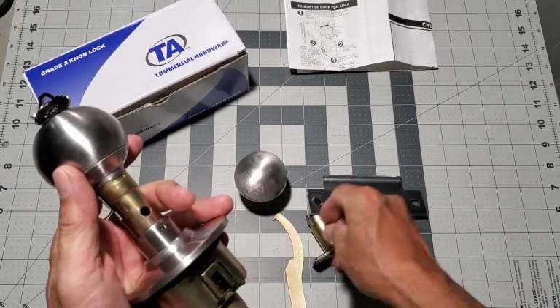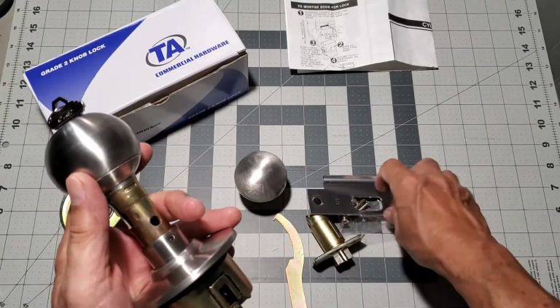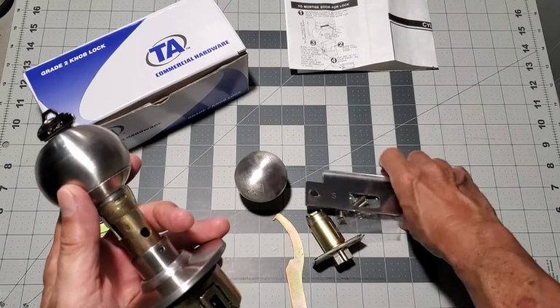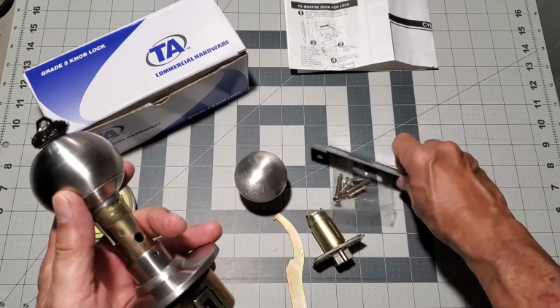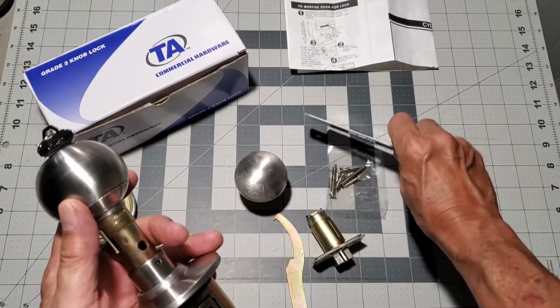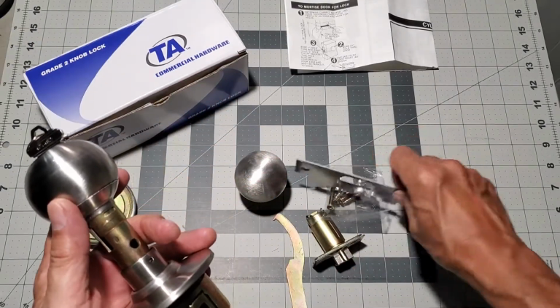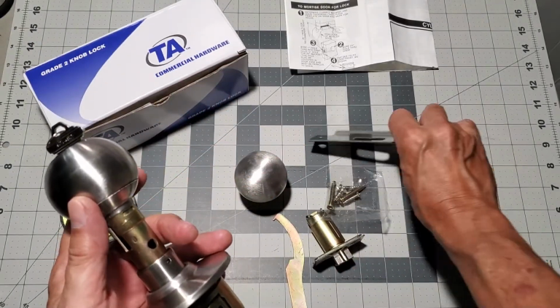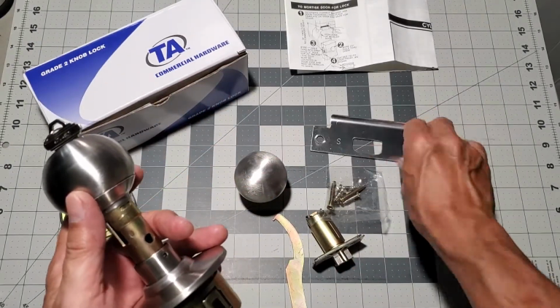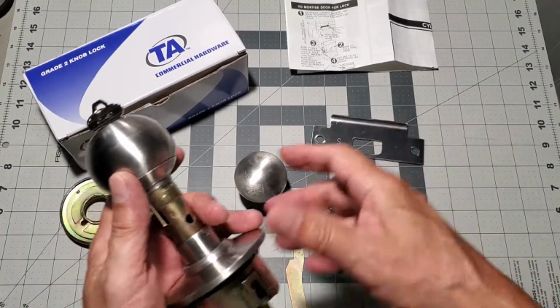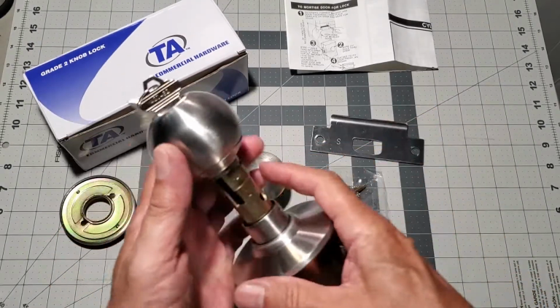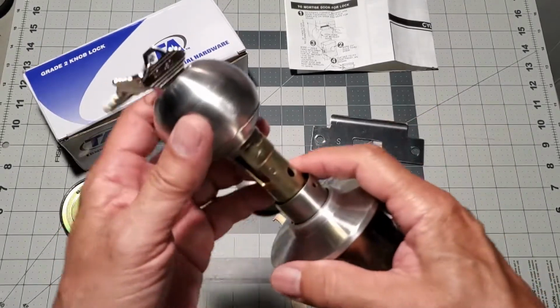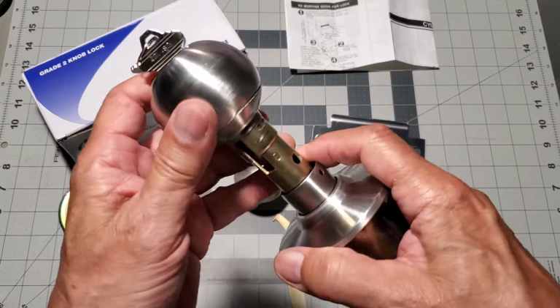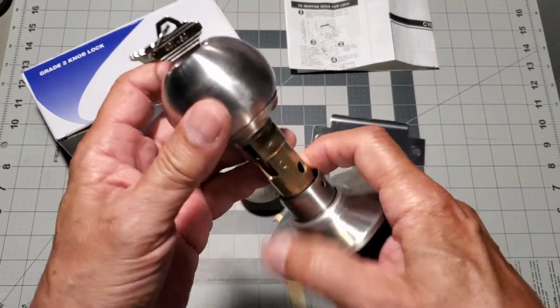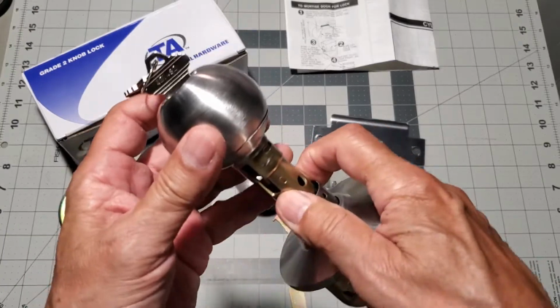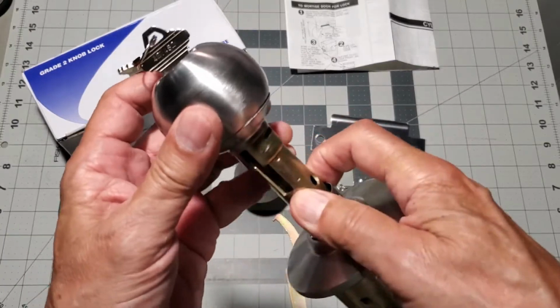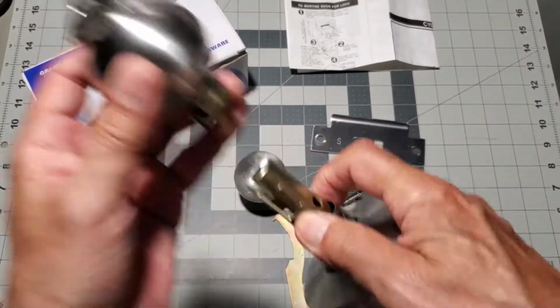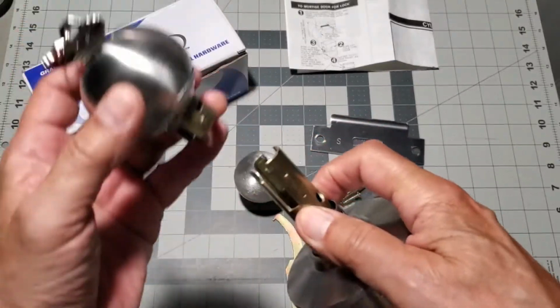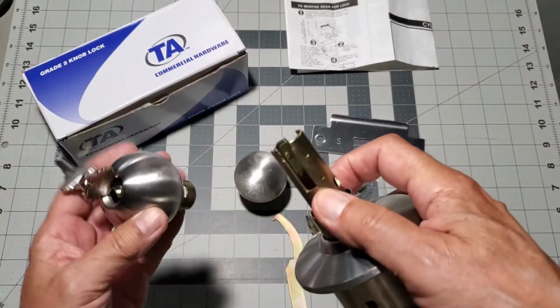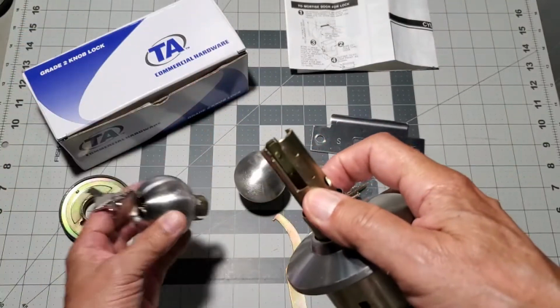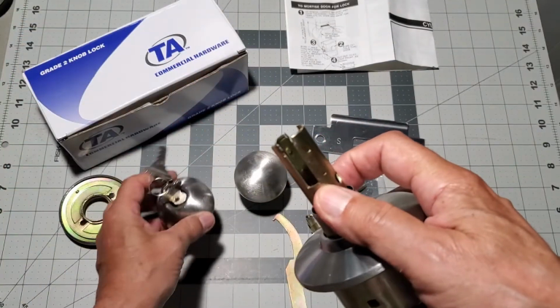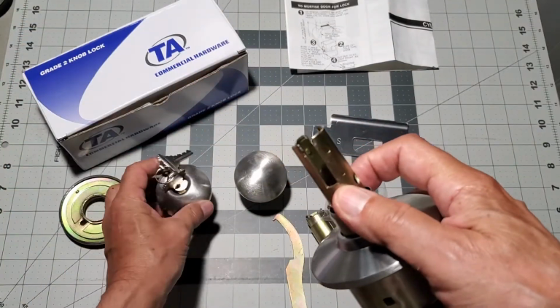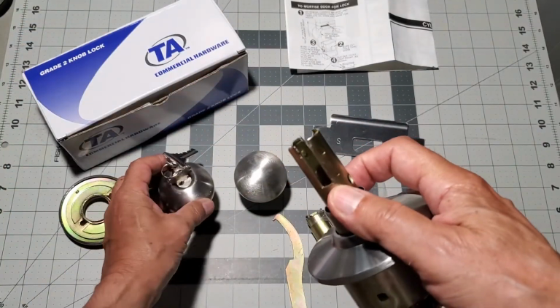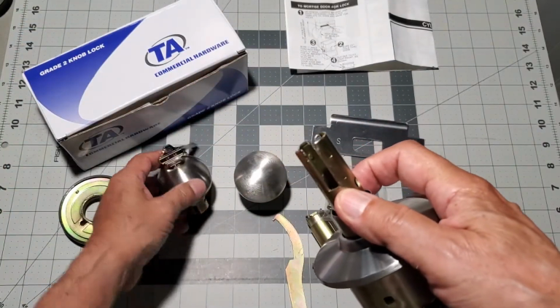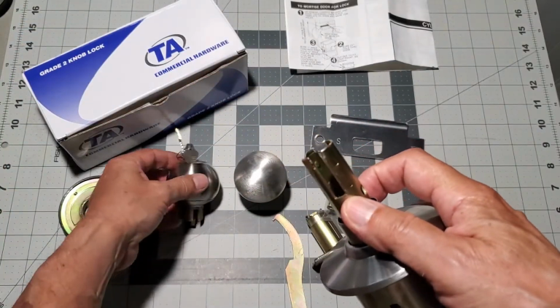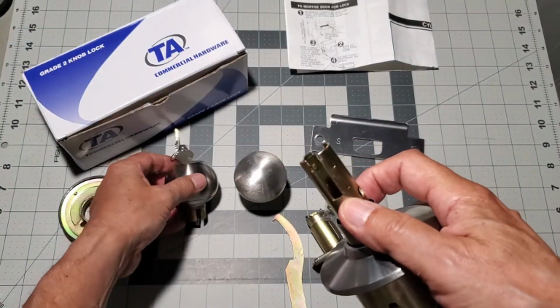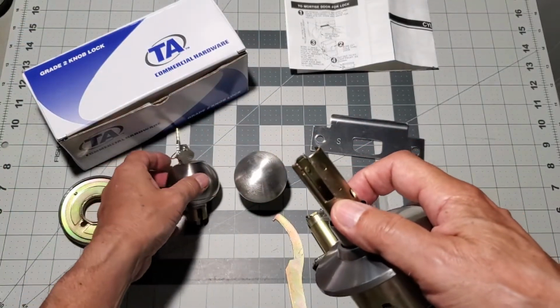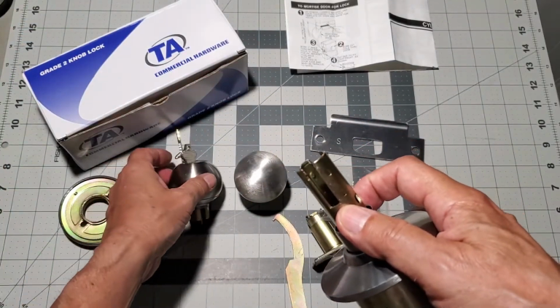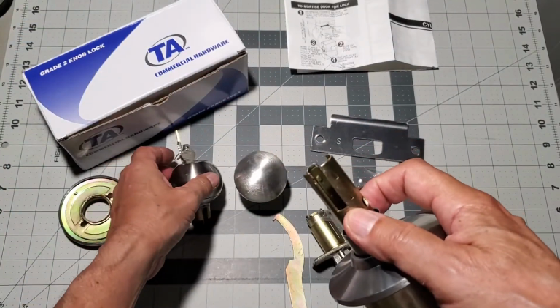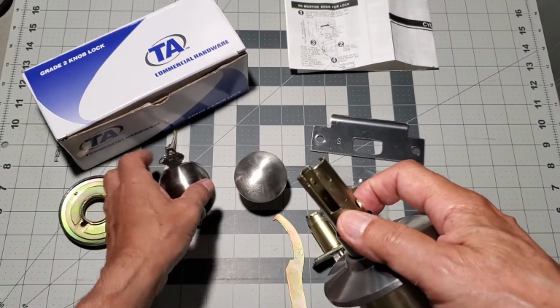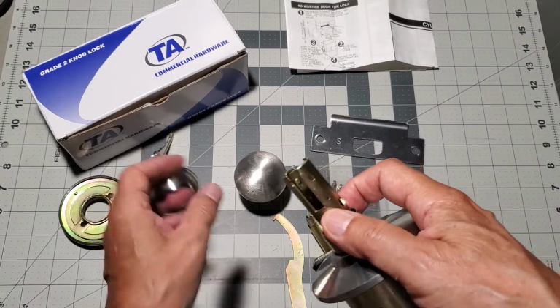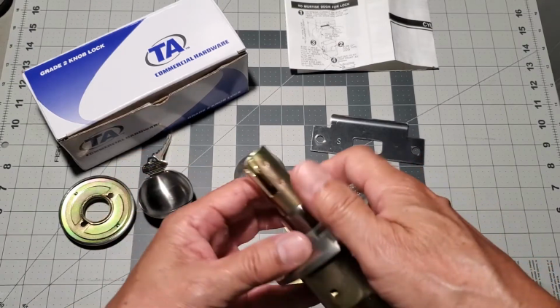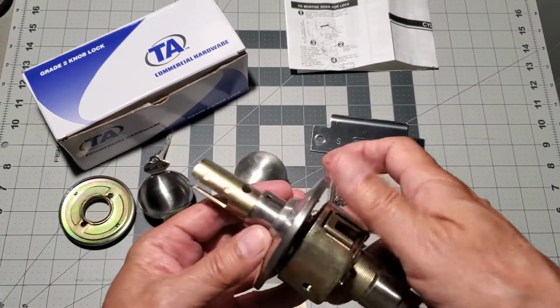The fit between the doorknob and the stem assembly can be a little bit tight, so just wiggle it and pull firmly and it should come off.